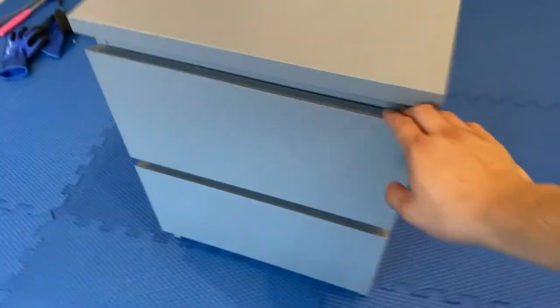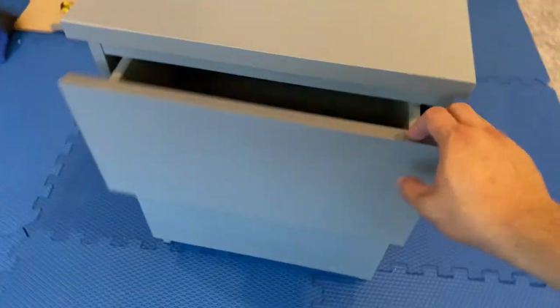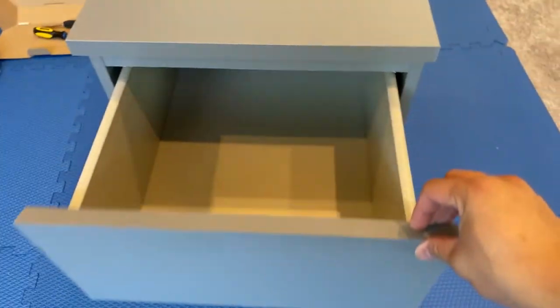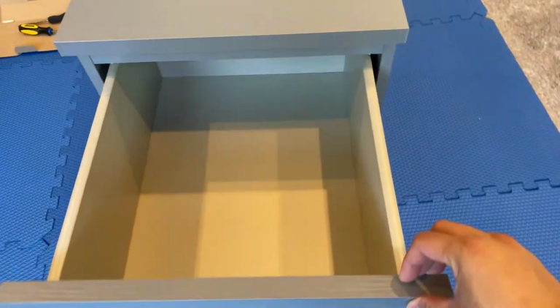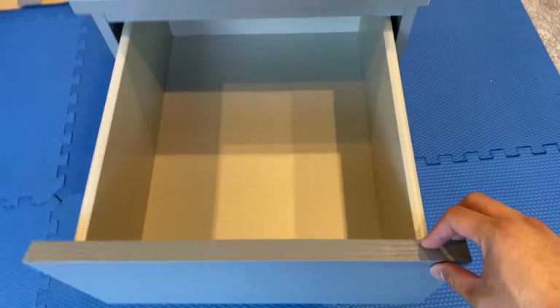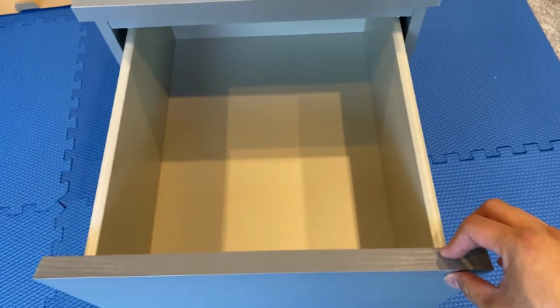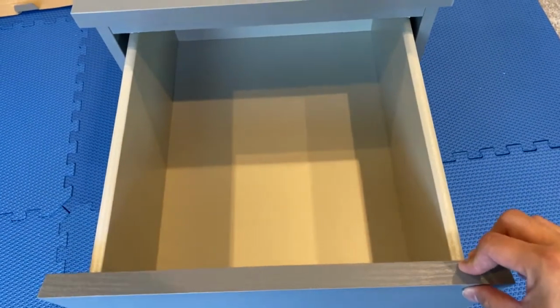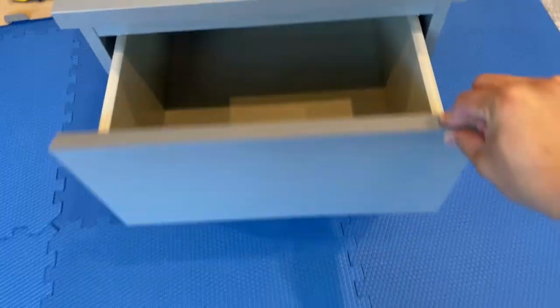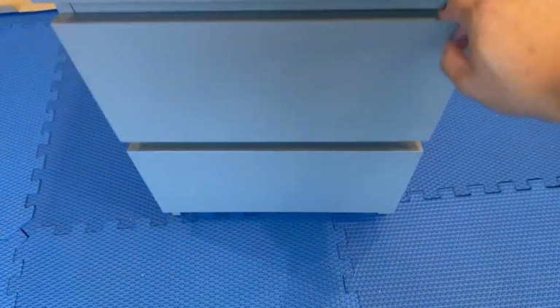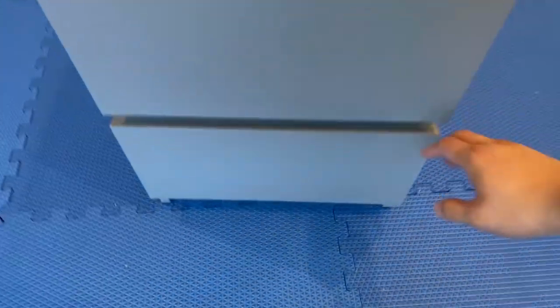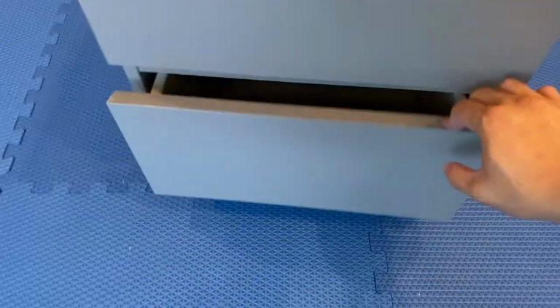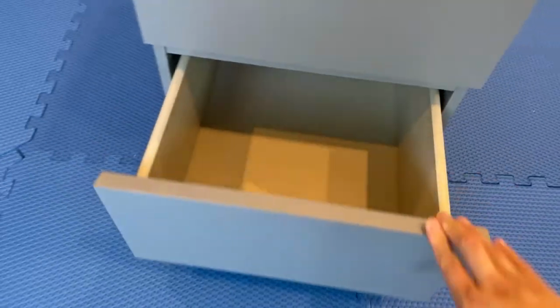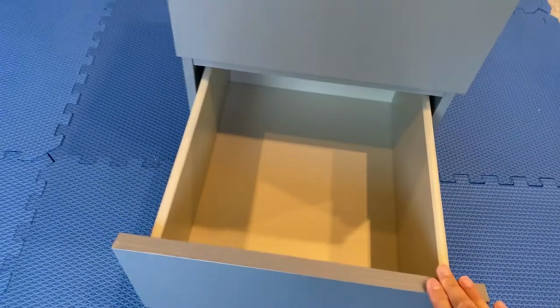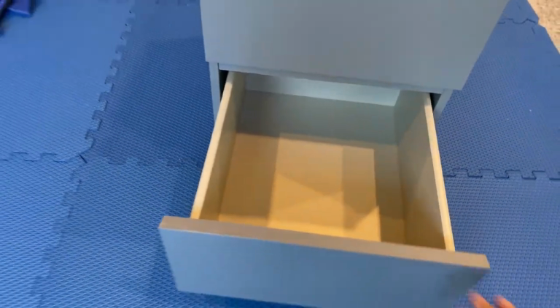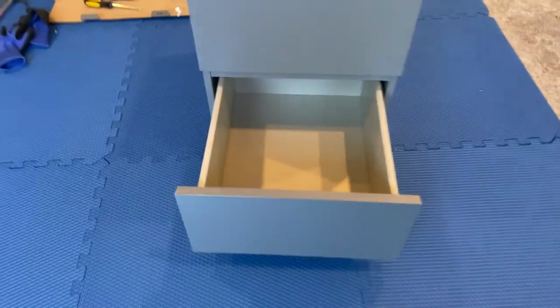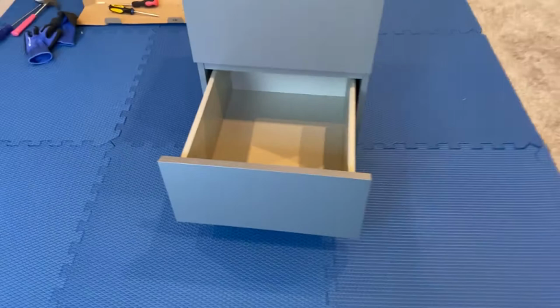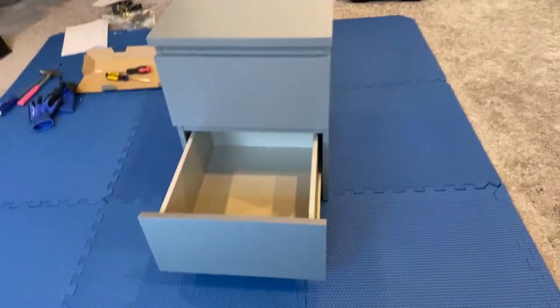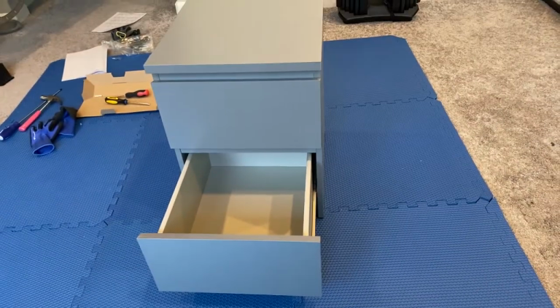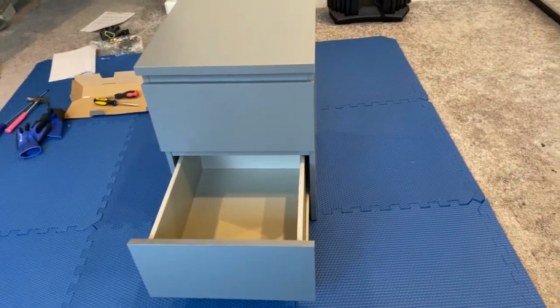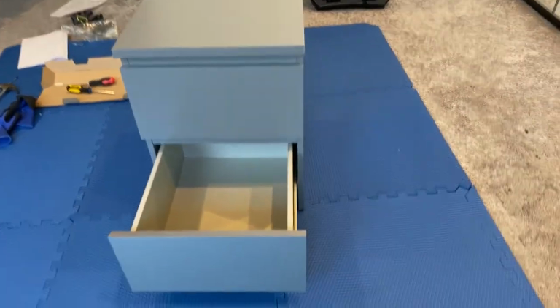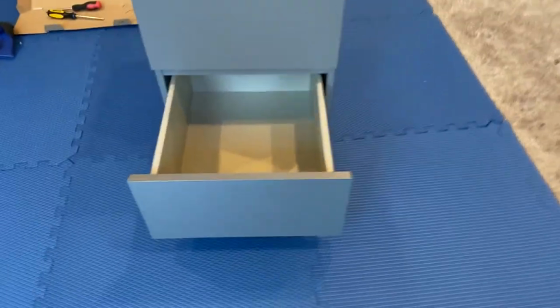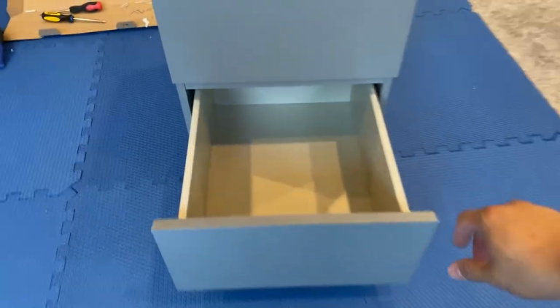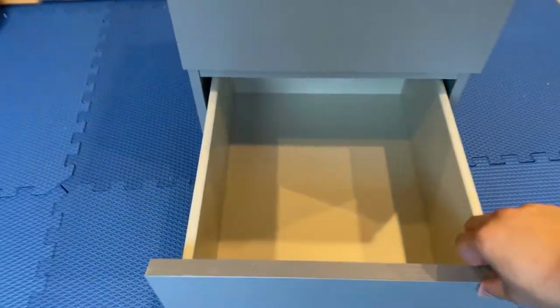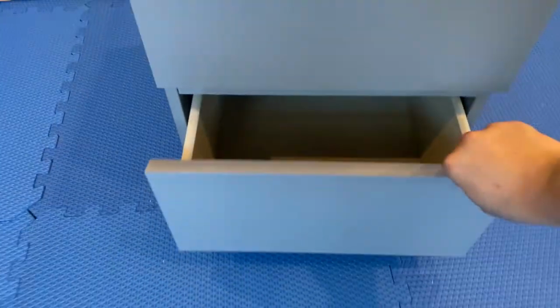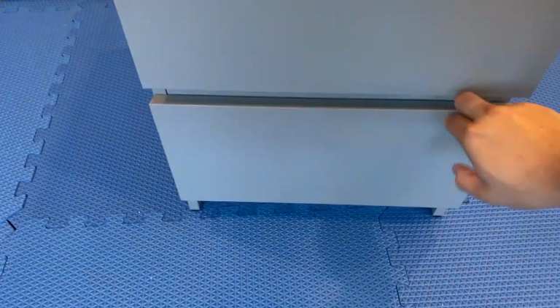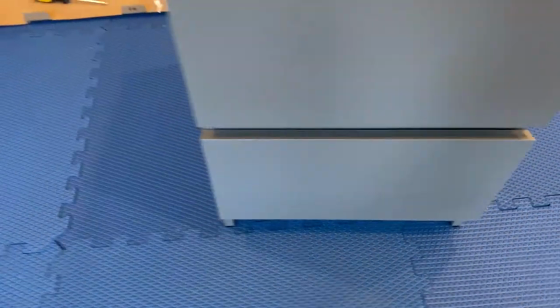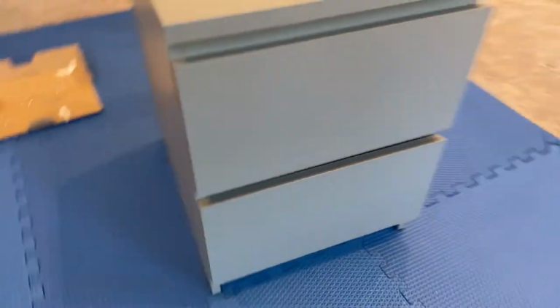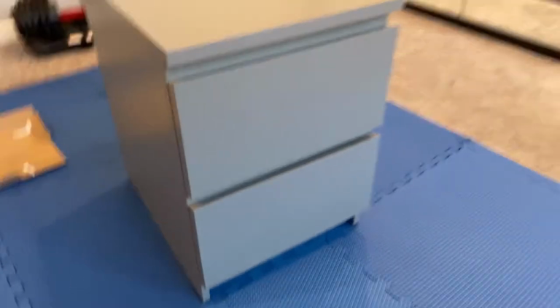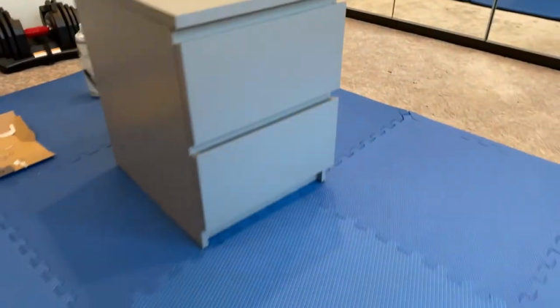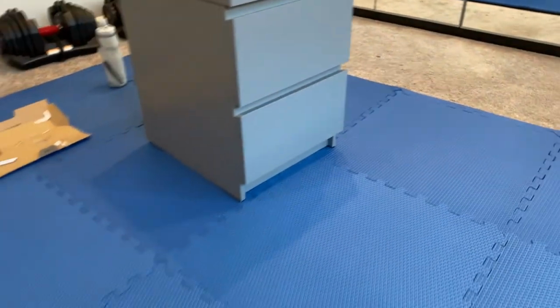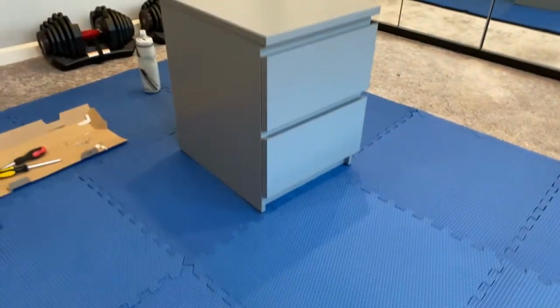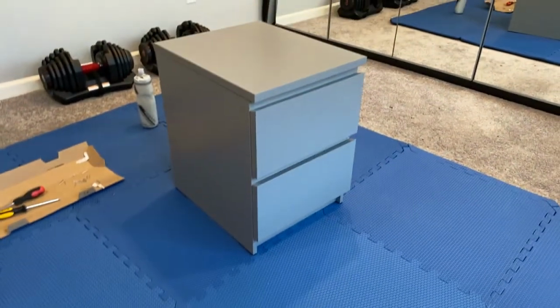Gray is pretty nice. Decent amount of space in here. 50 bucks for a drawer — not that bad. Obviously there's gonna be some better quality options out there, but if you're on a budget, this is a solid nightstand for now.